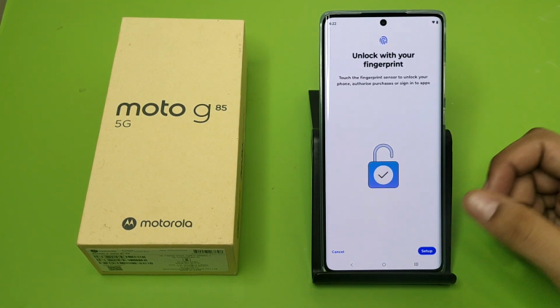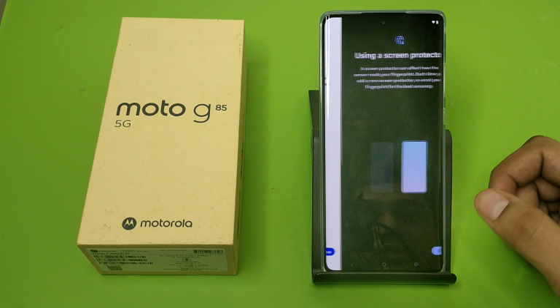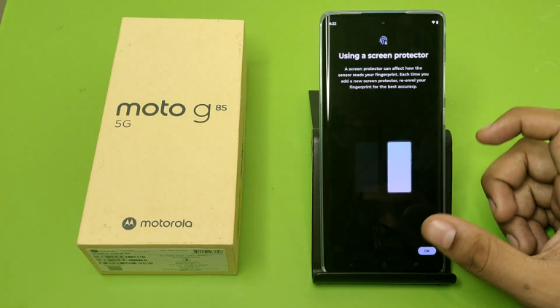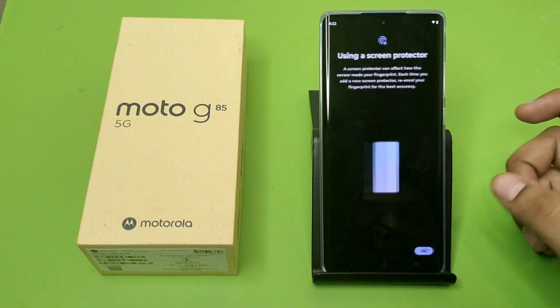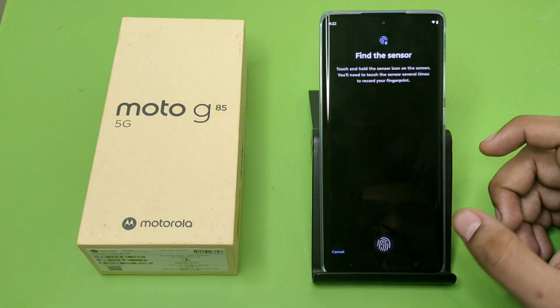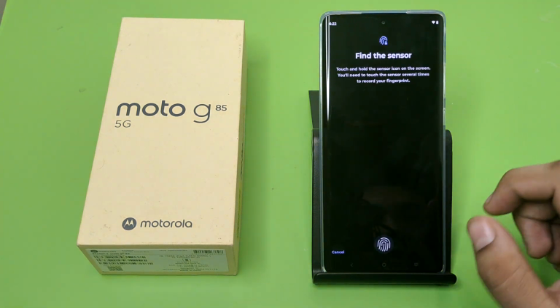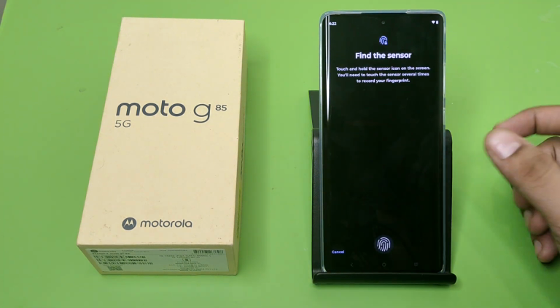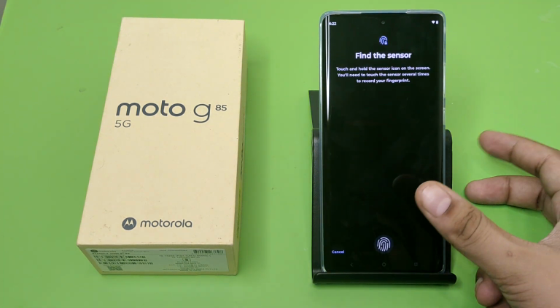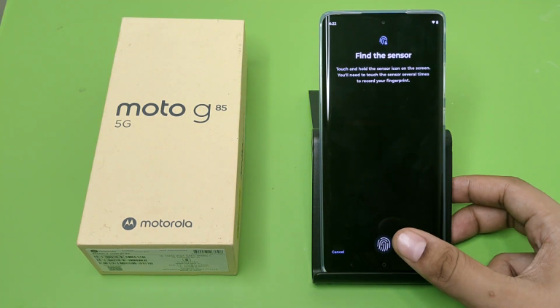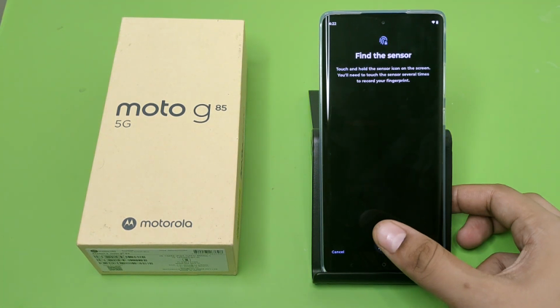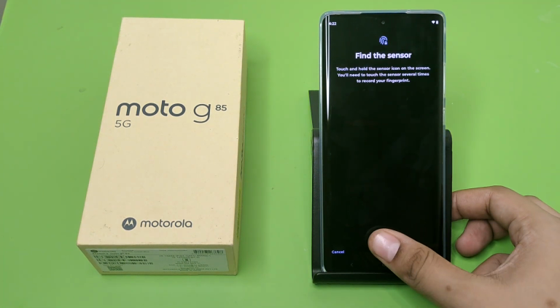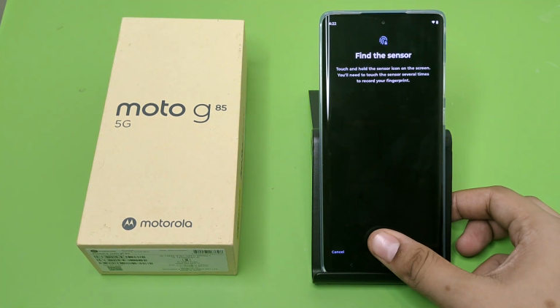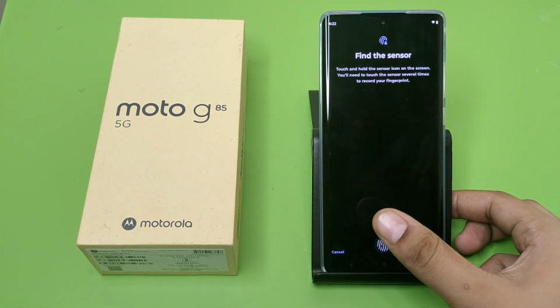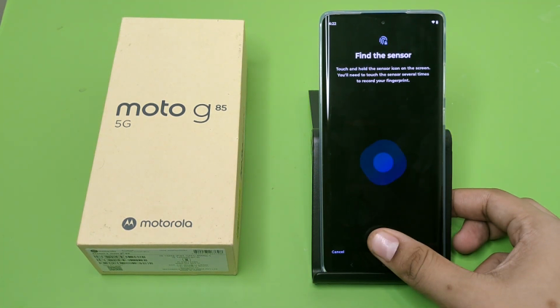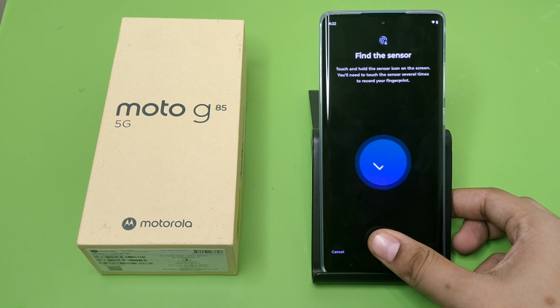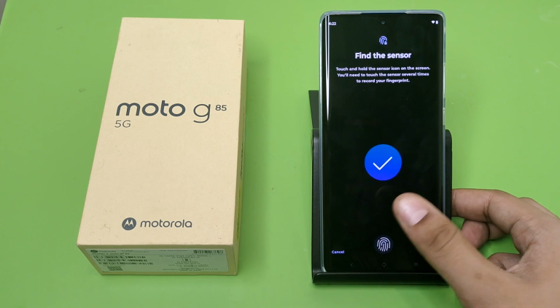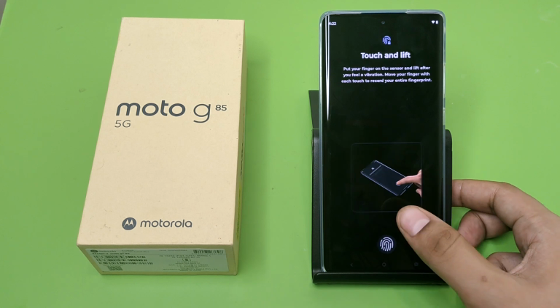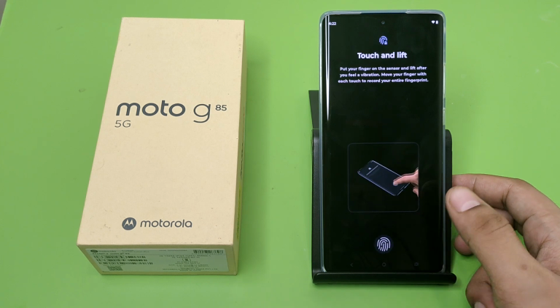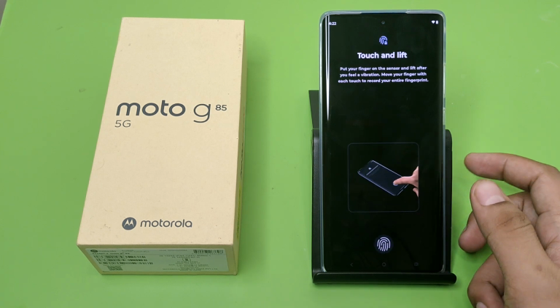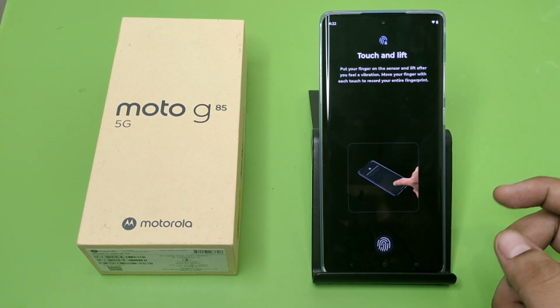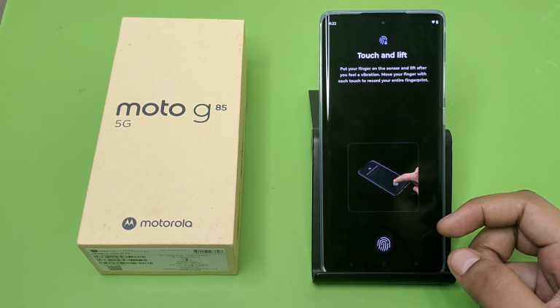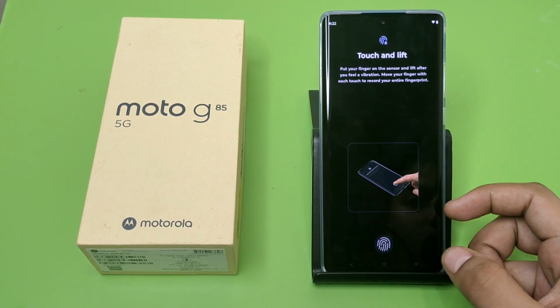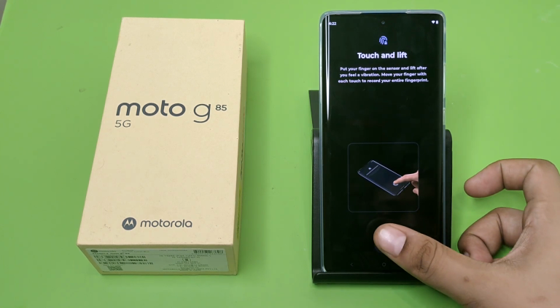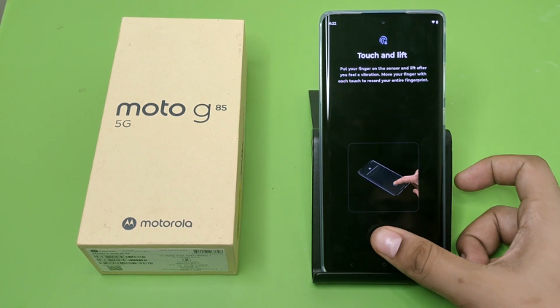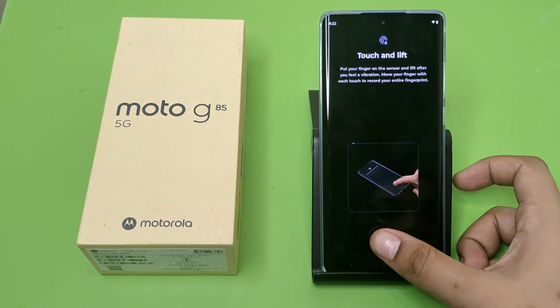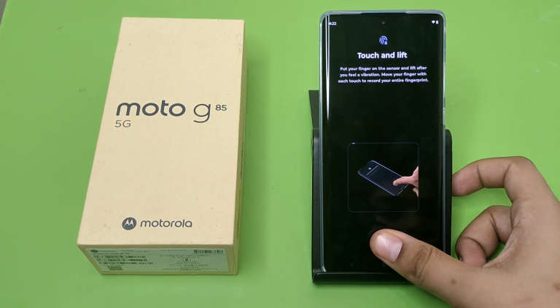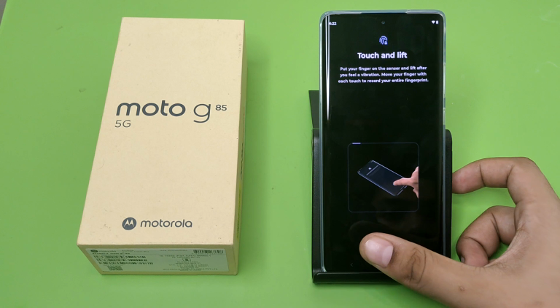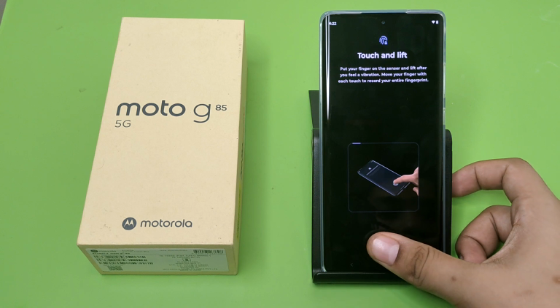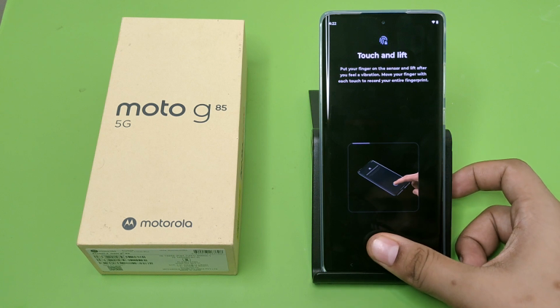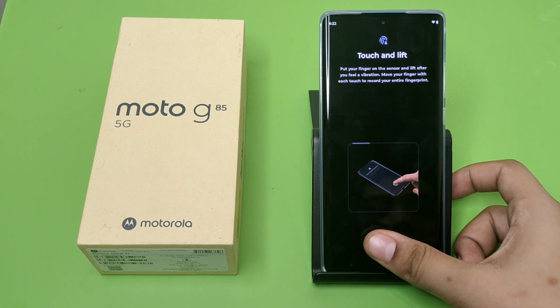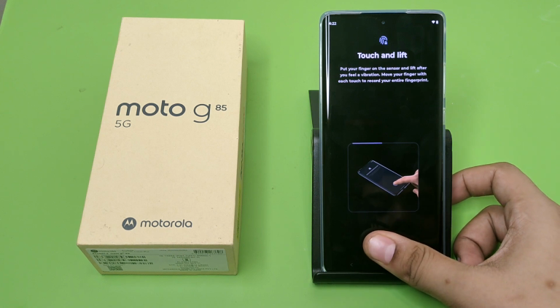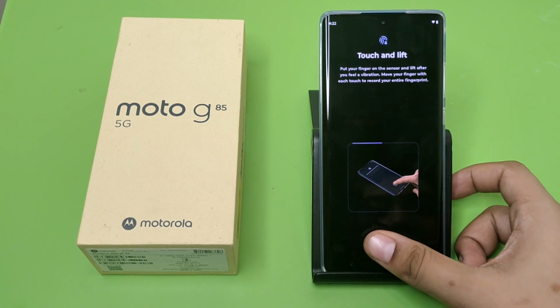You have to unlock with your fingerprint and then you have to find your sensor by clicking on this. Touch and lift — you have to just tap on this.